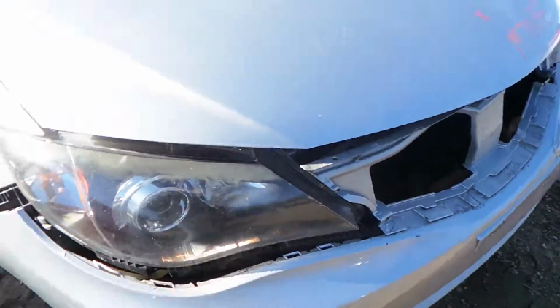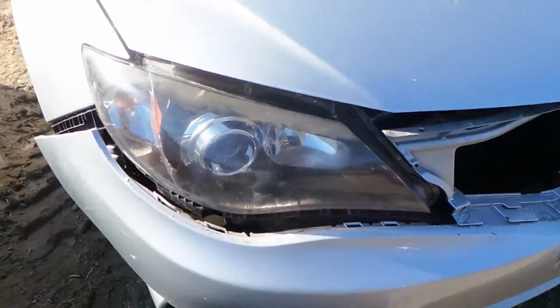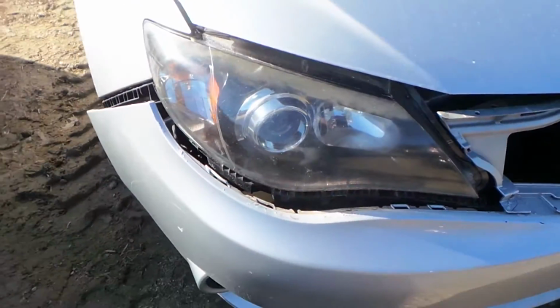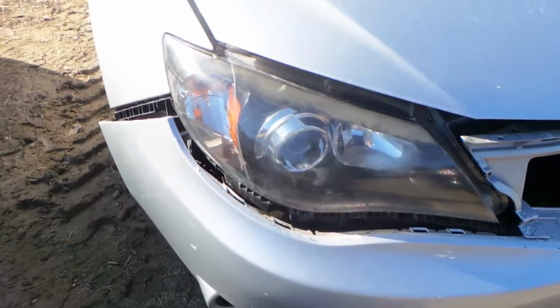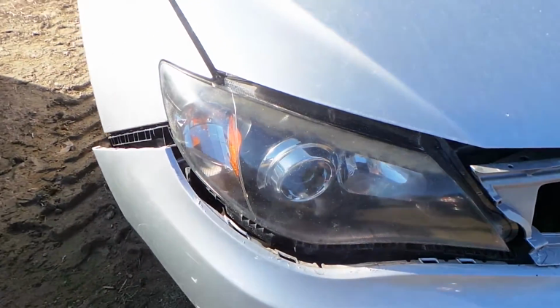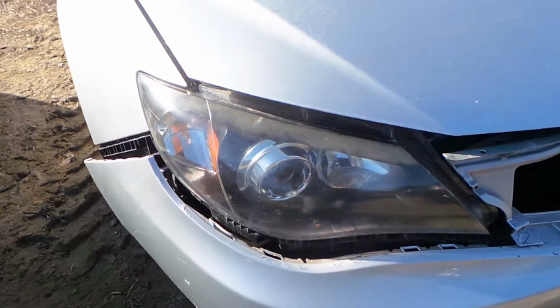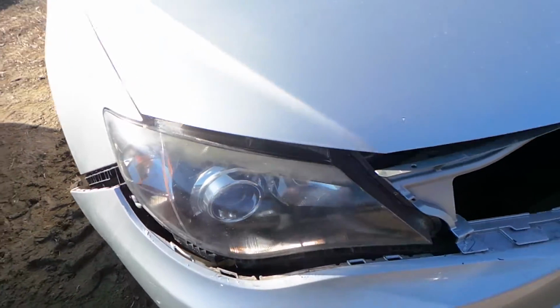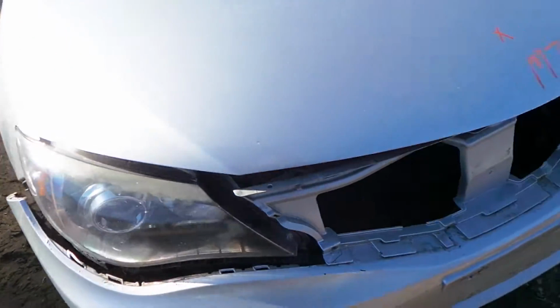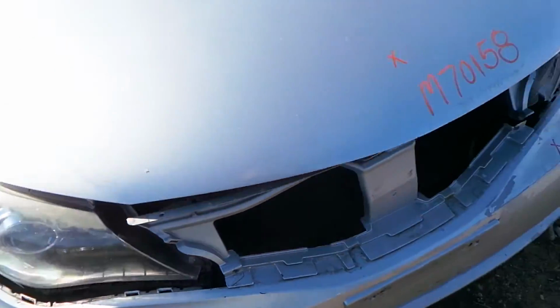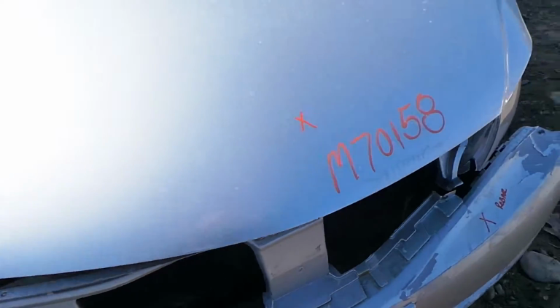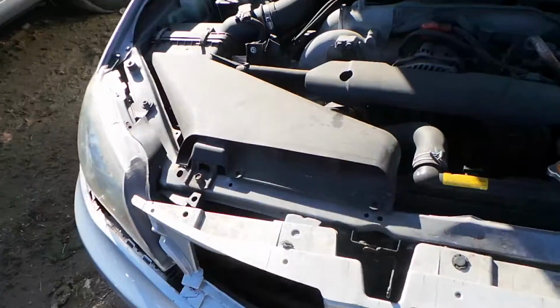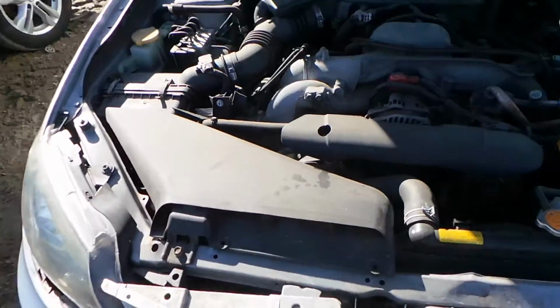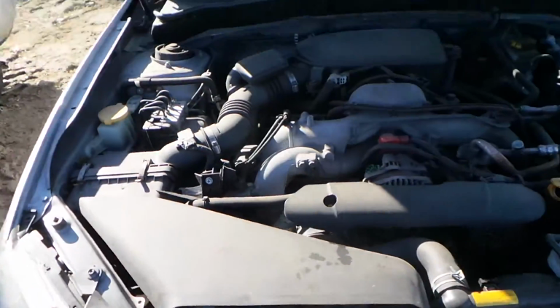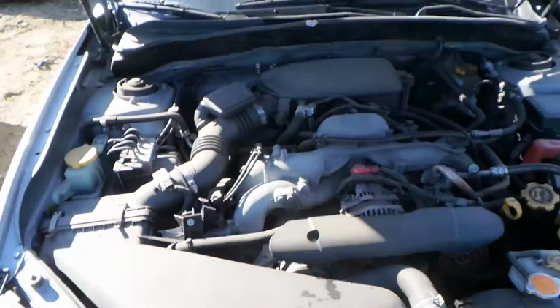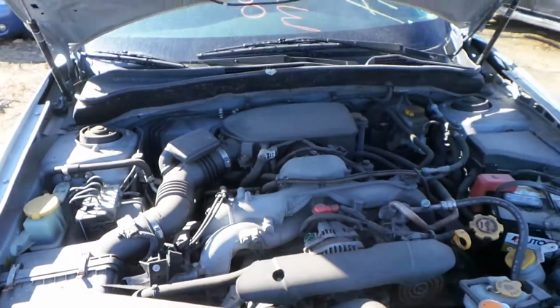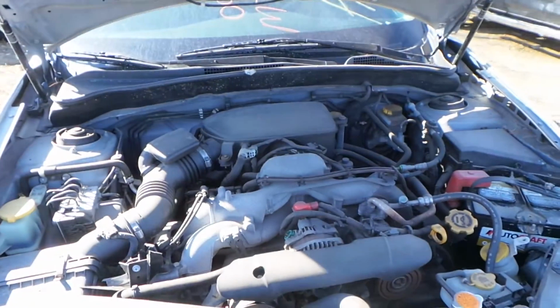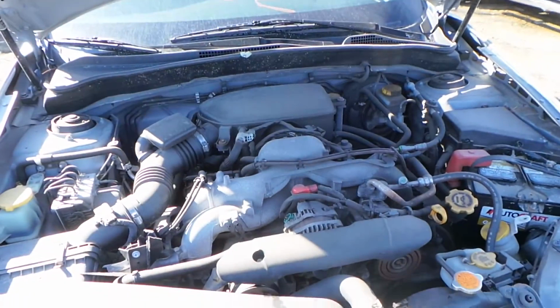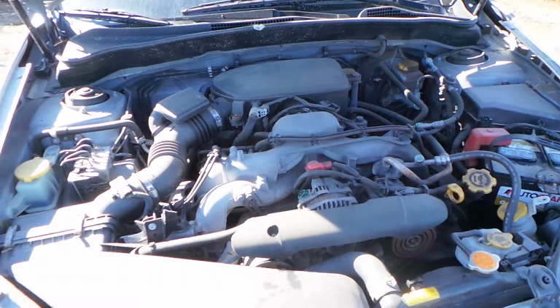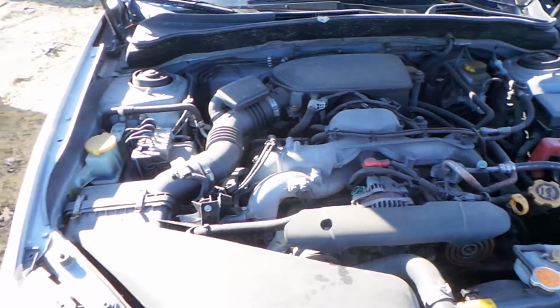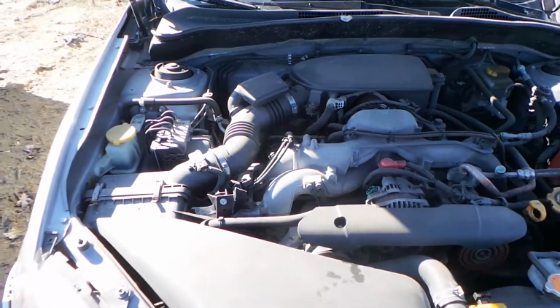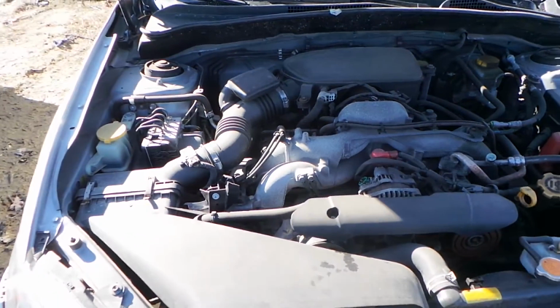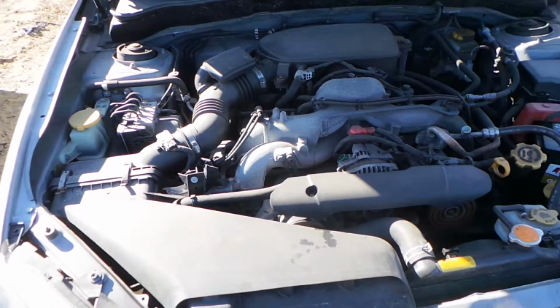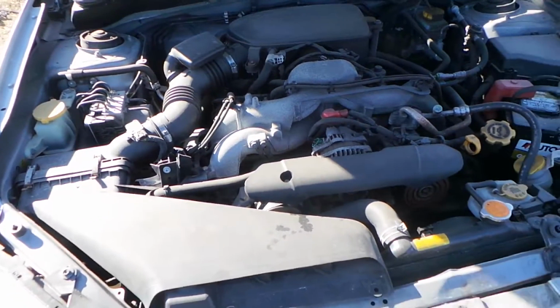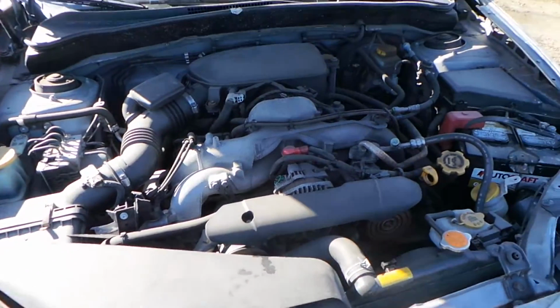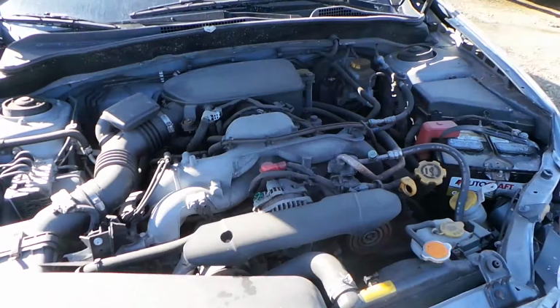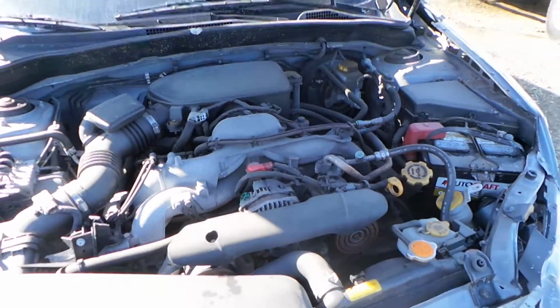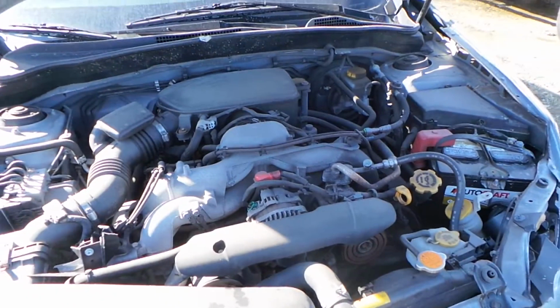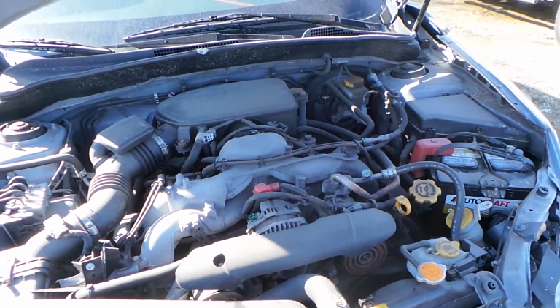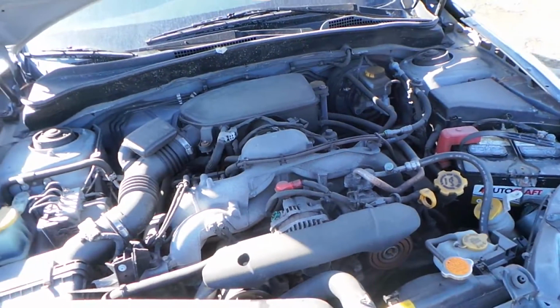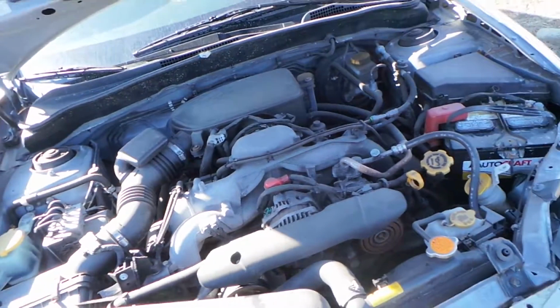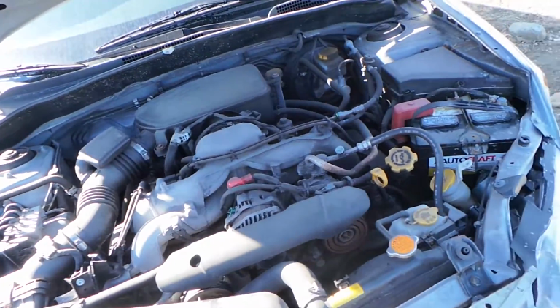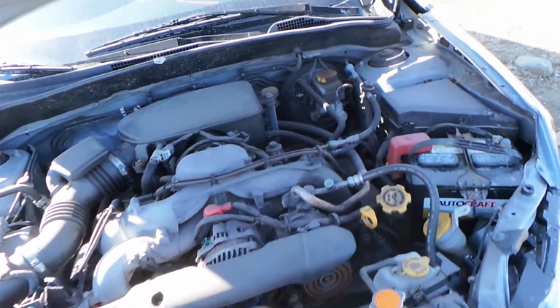We also have a good right-hand headlight. This car has a 2.5 liter engine with 101,000 miles on it, which is pretty average for the year. It is all wheel drive.